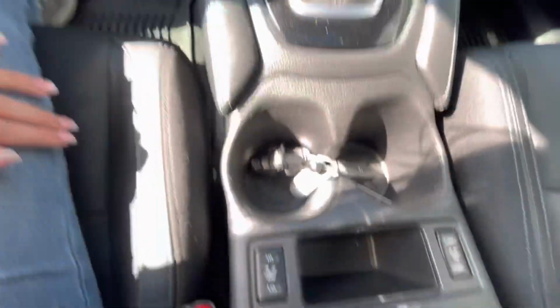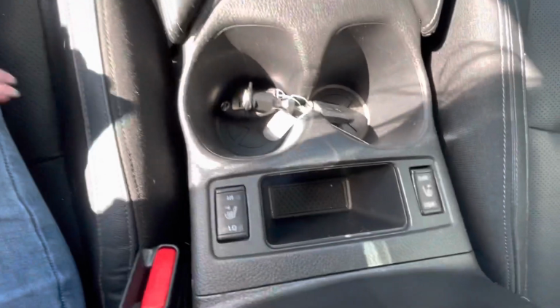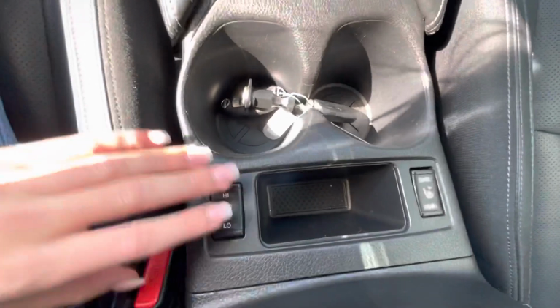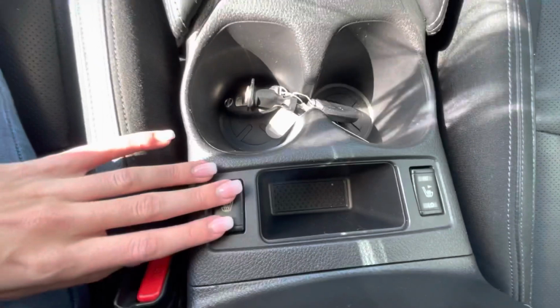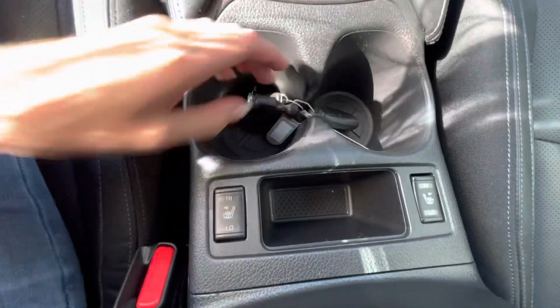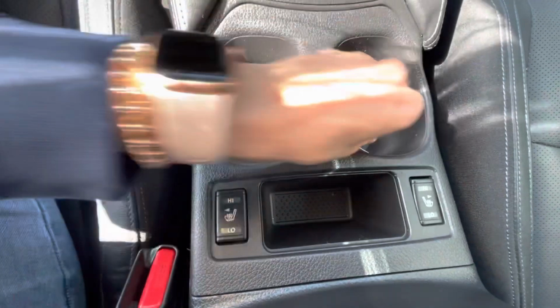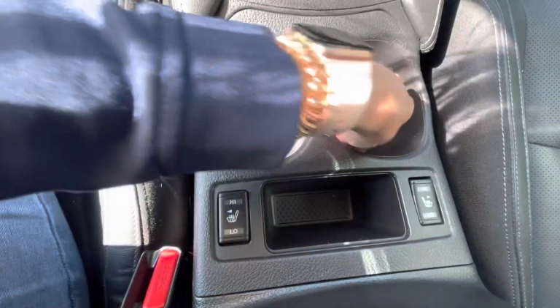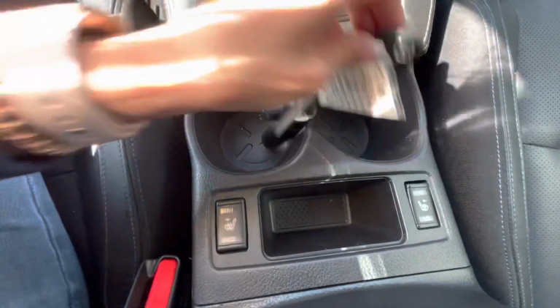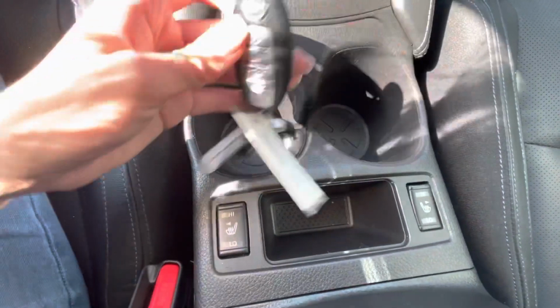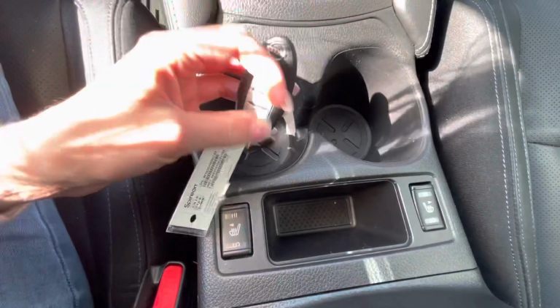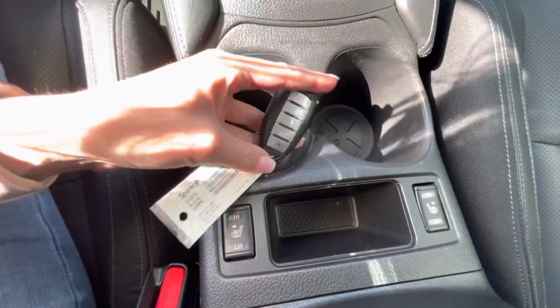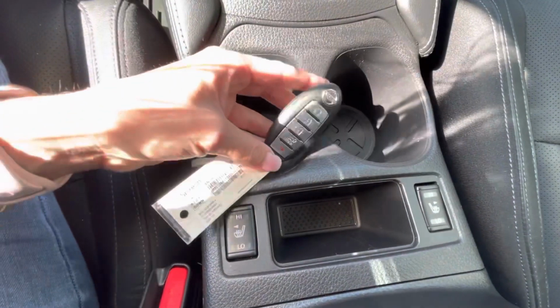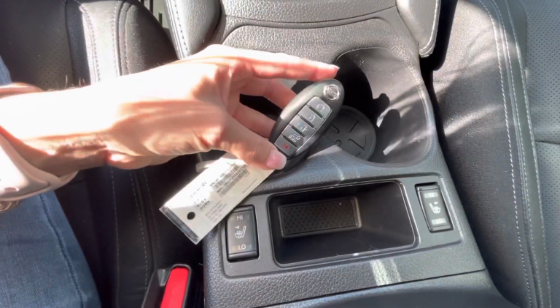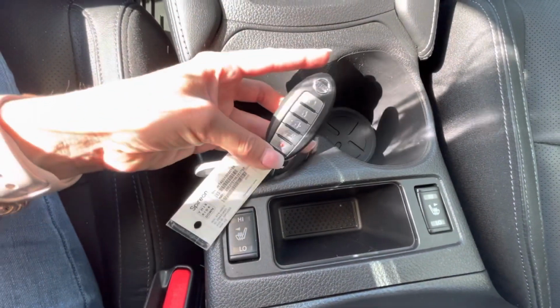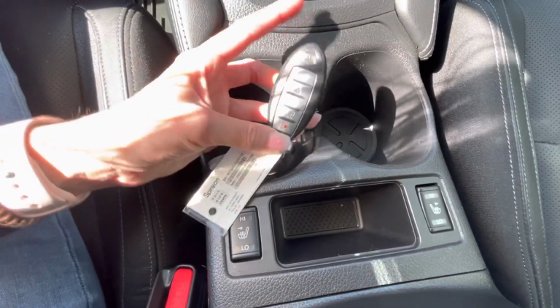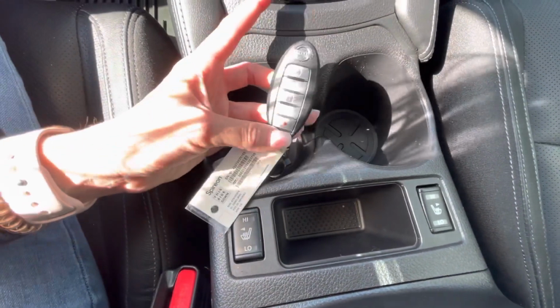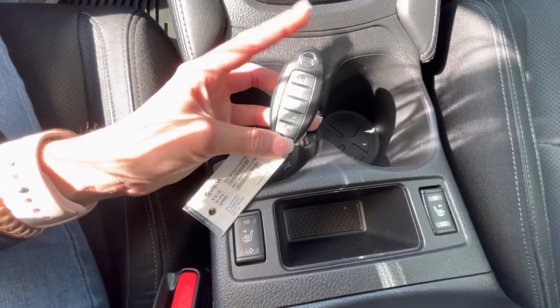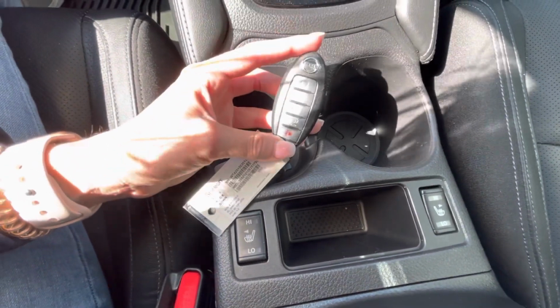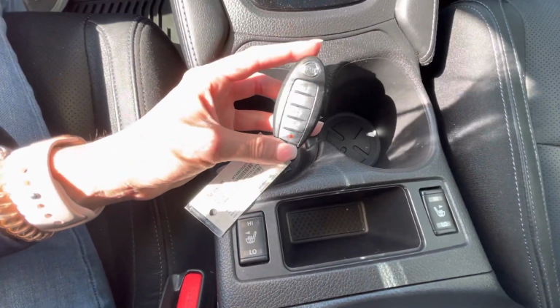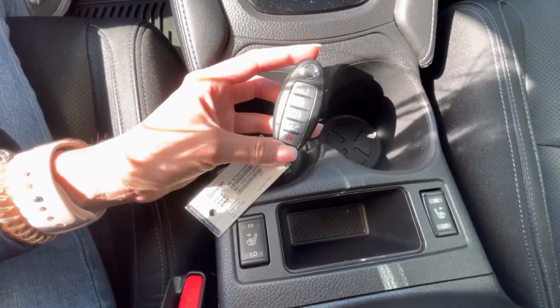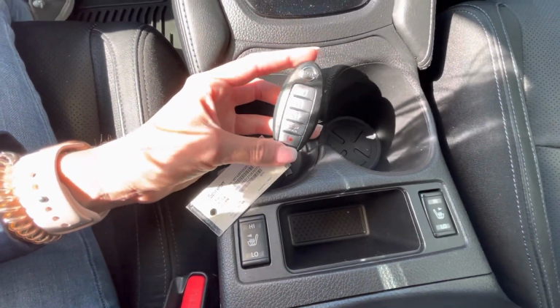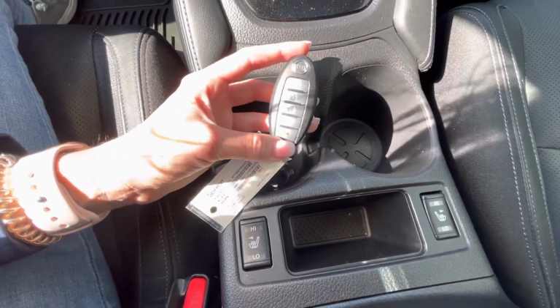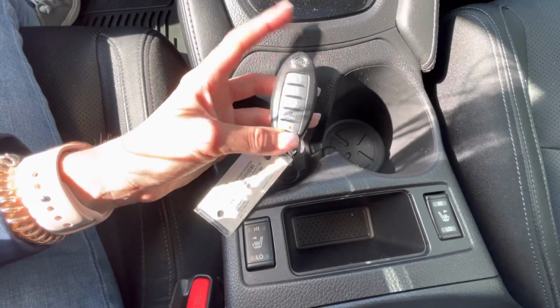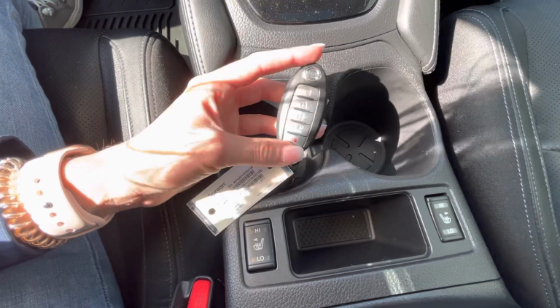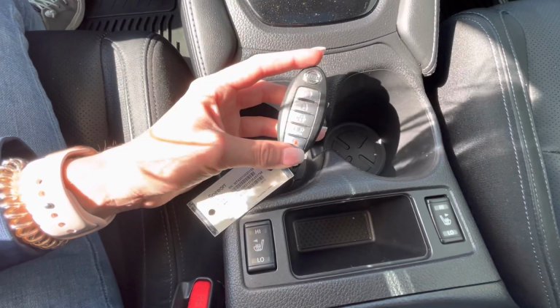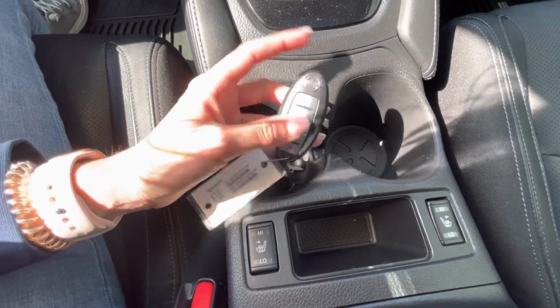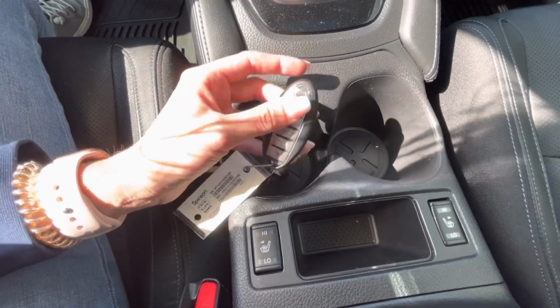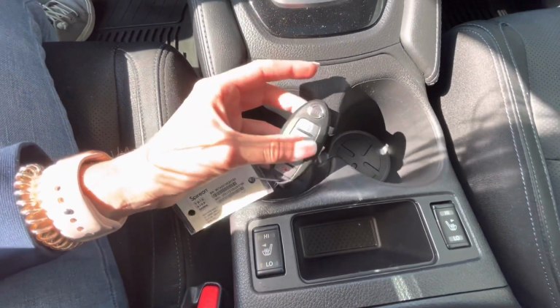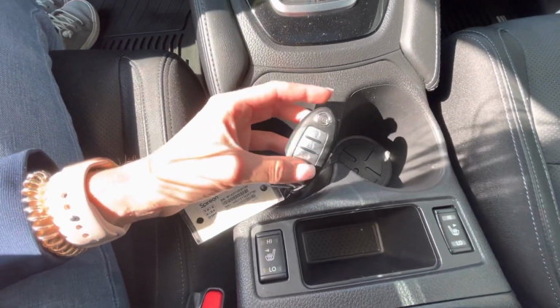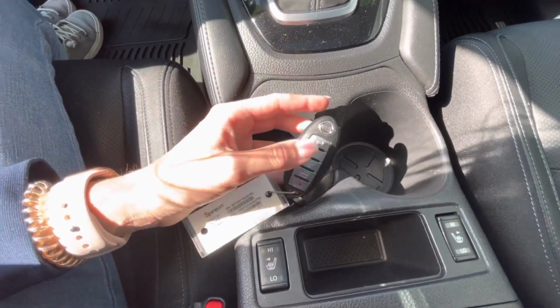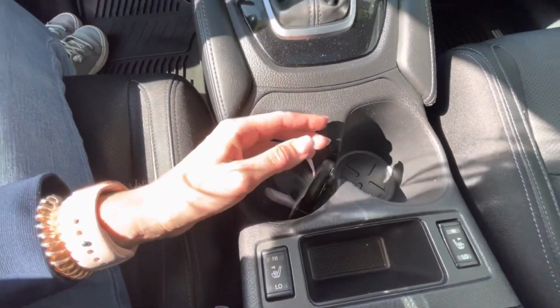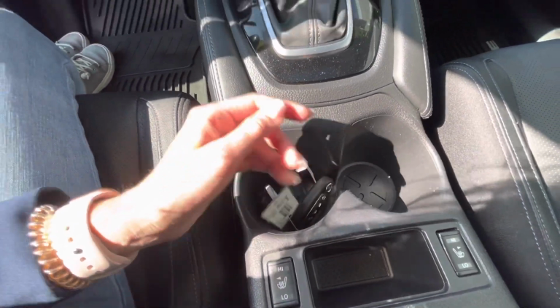You have heated seats right here. You also get remote start, keyless entry, and push button start — all right from your key fob, which is really great as well.